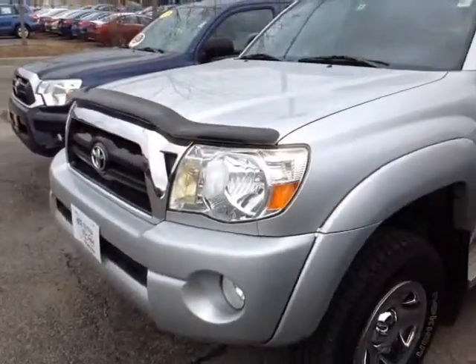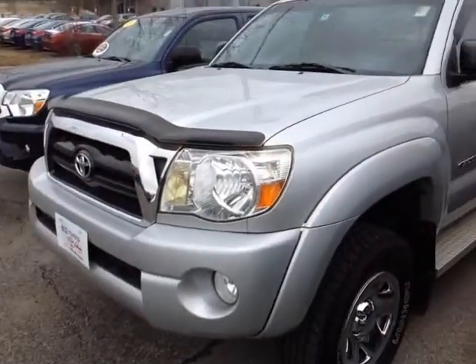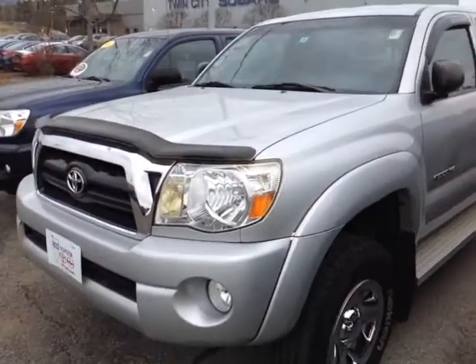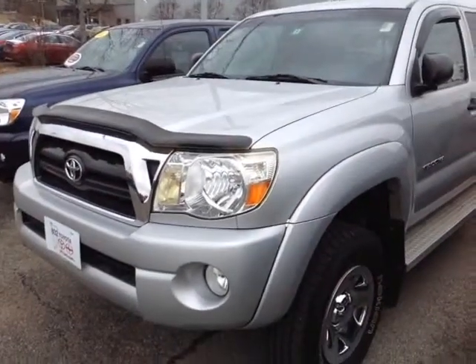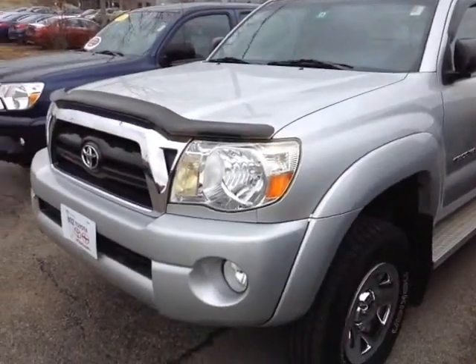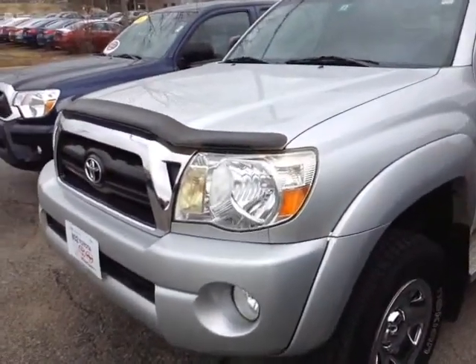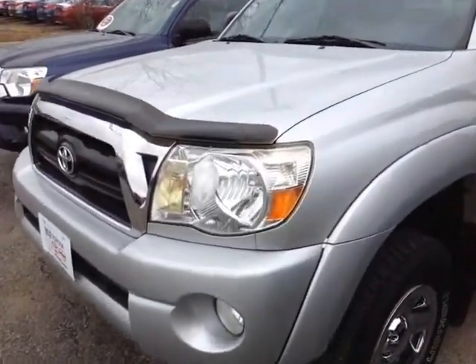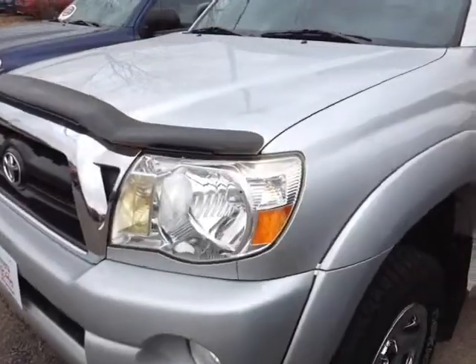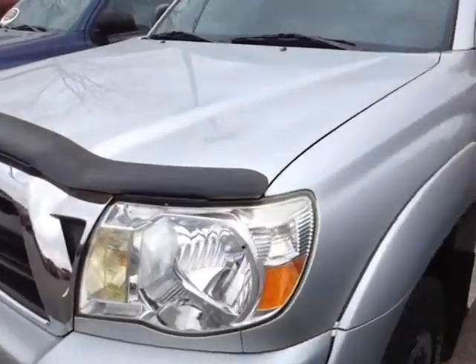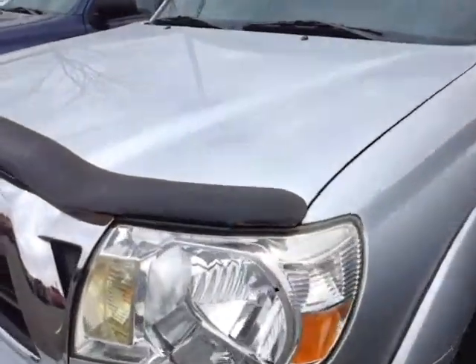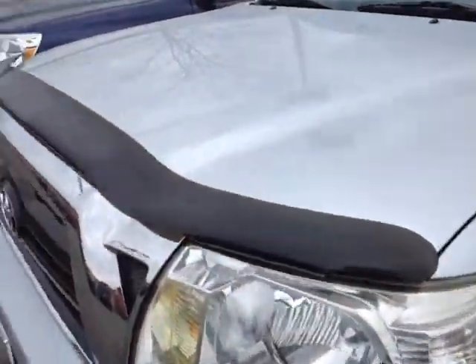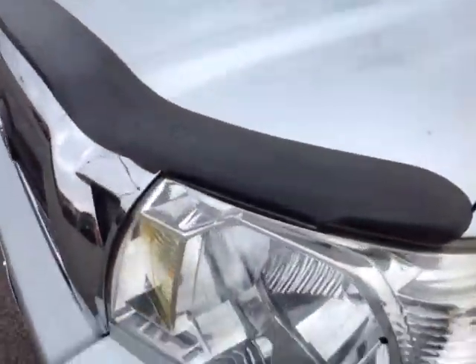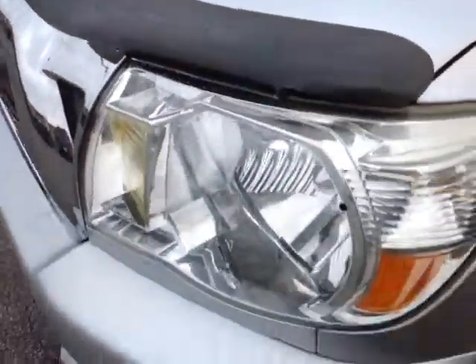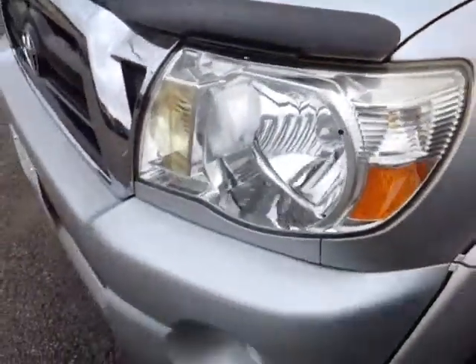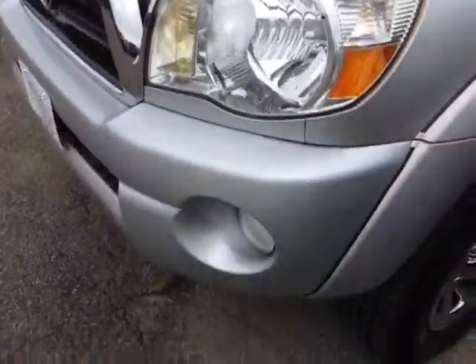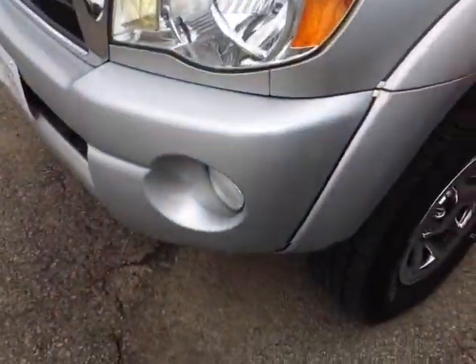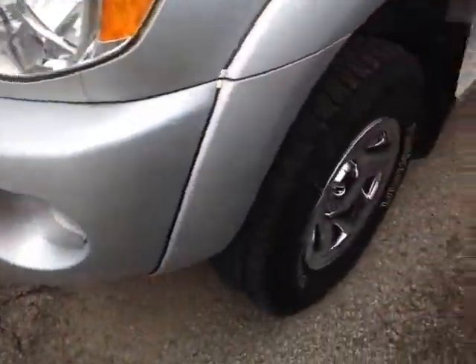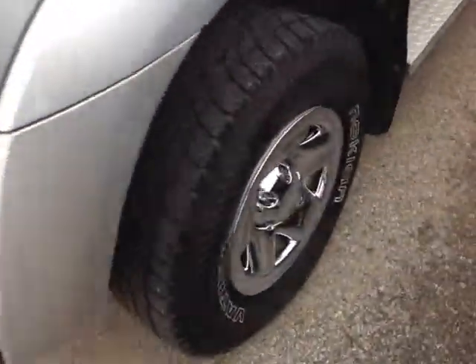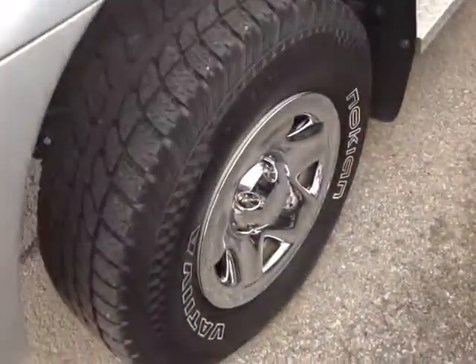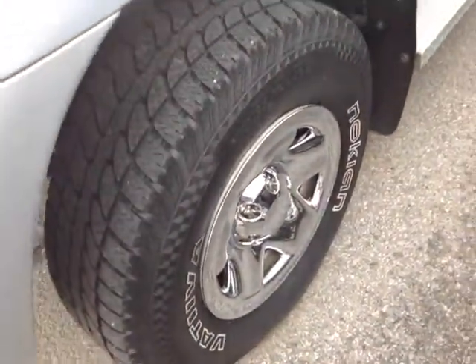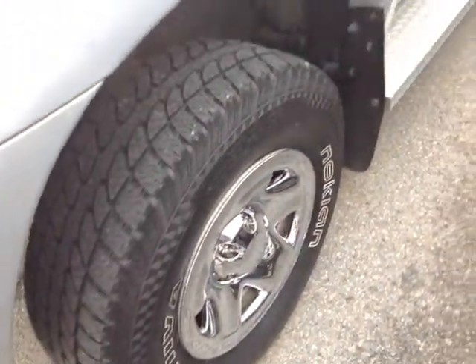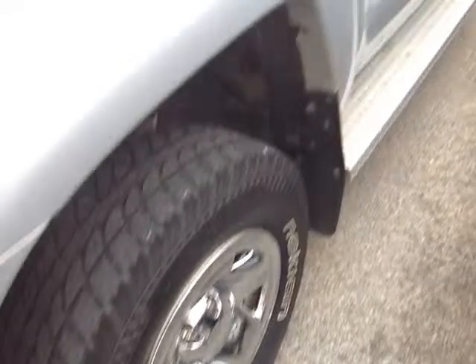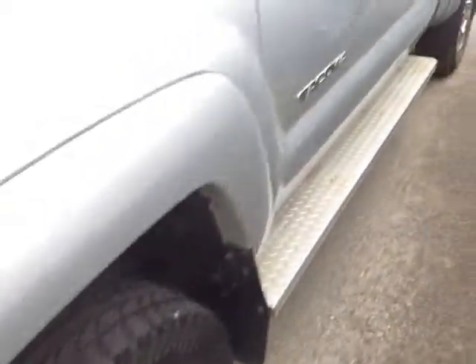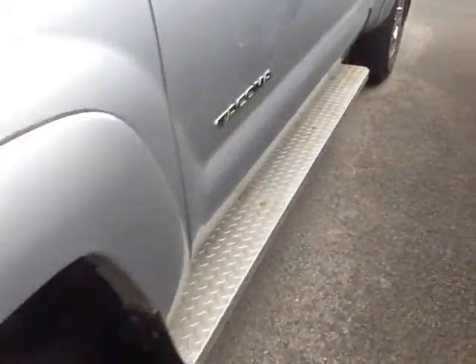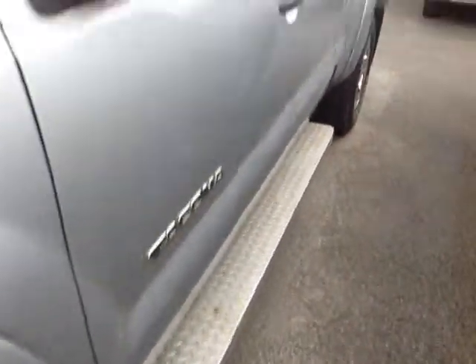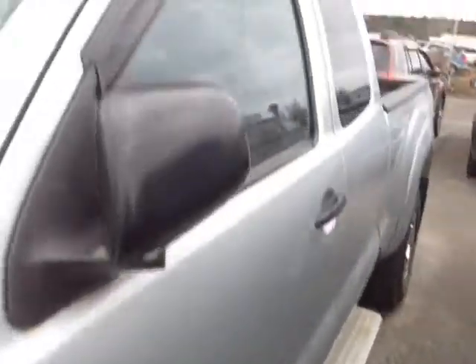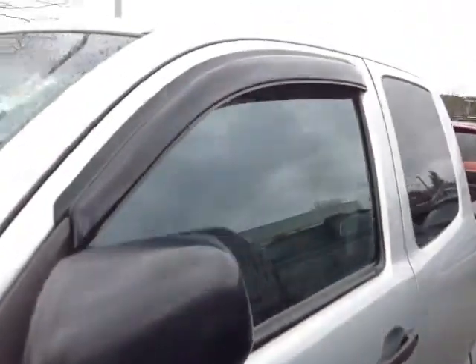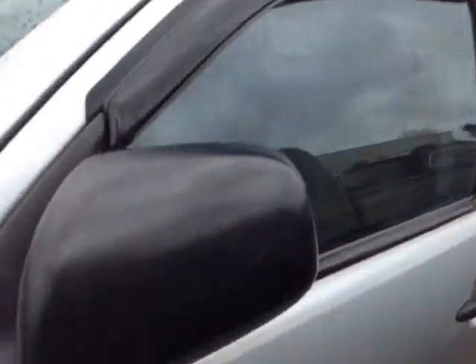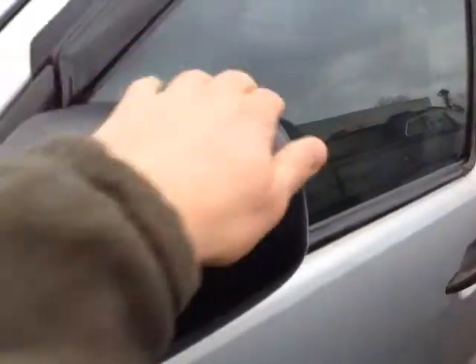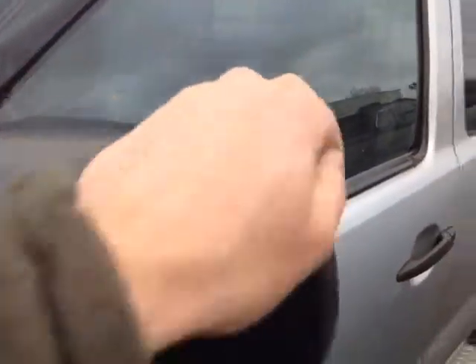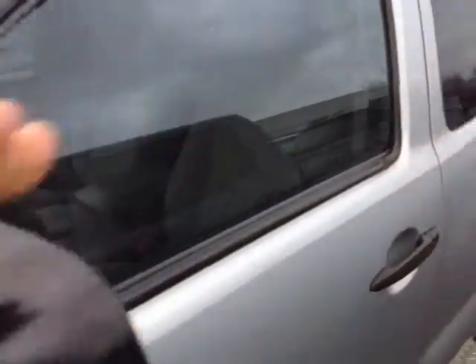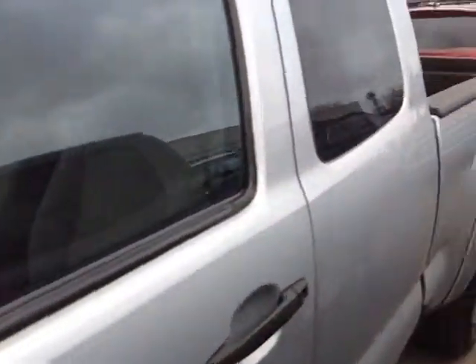And here it is Sheena, pre-owned 2008 Toyota Tacoma, Silver Streak Mica in color, hood guard there, halogen headlamps, fog lights, 16 inch wheels, wheel covers, snow tires, running boards, rain guards, and fold away side view mirrors here.